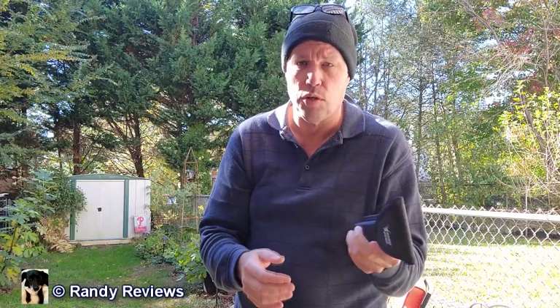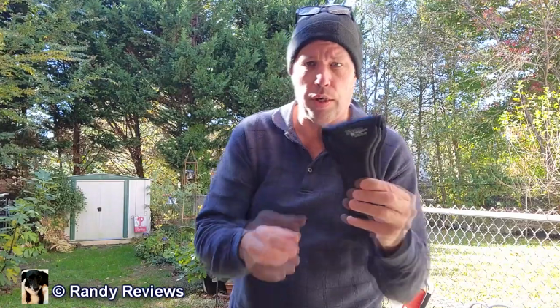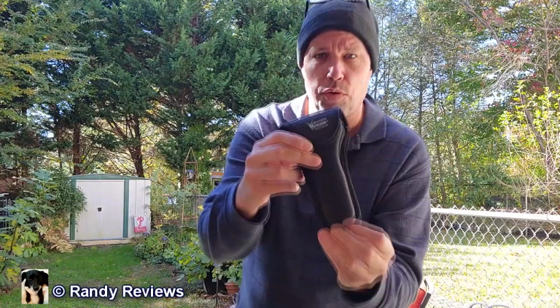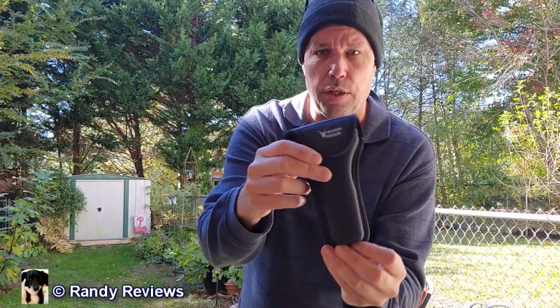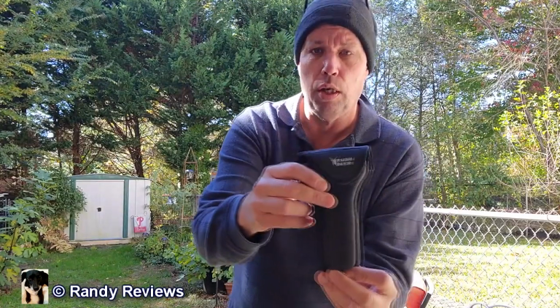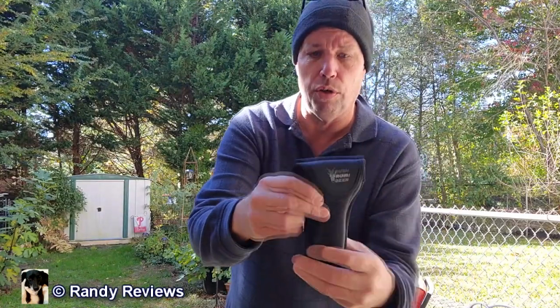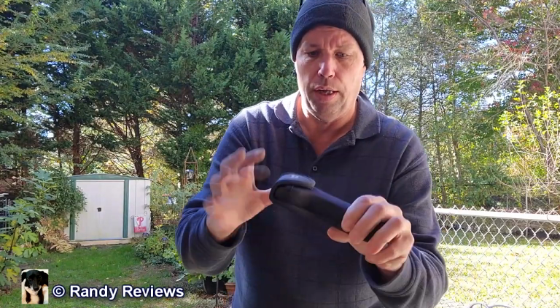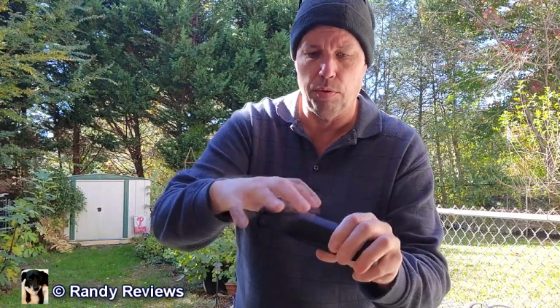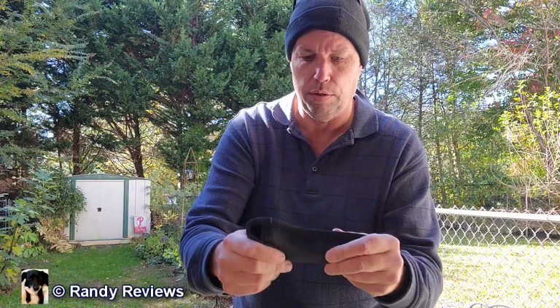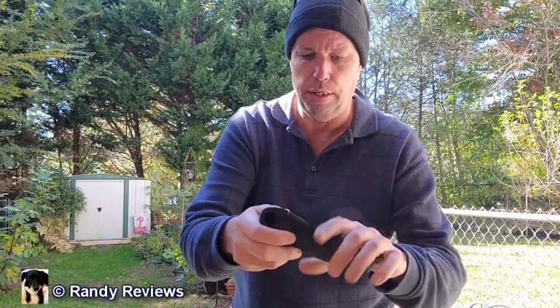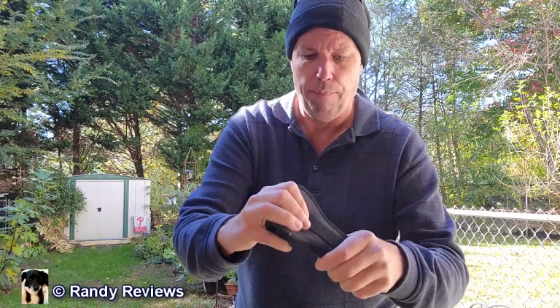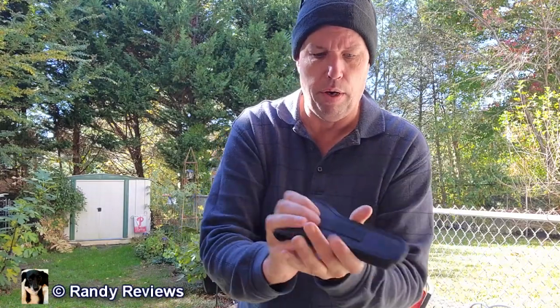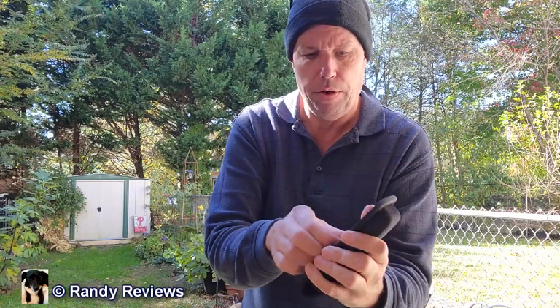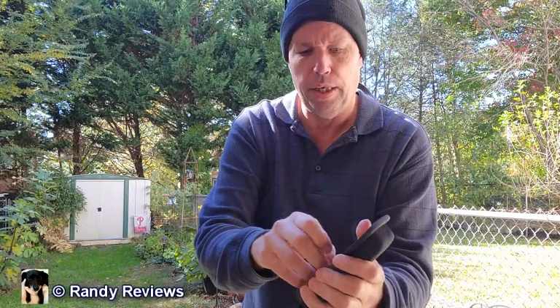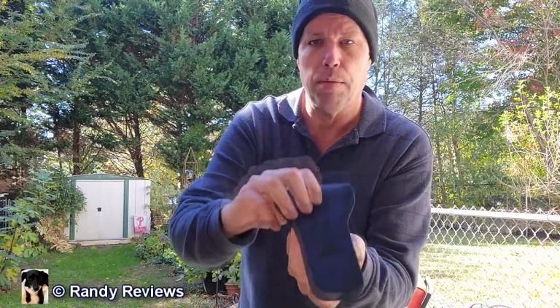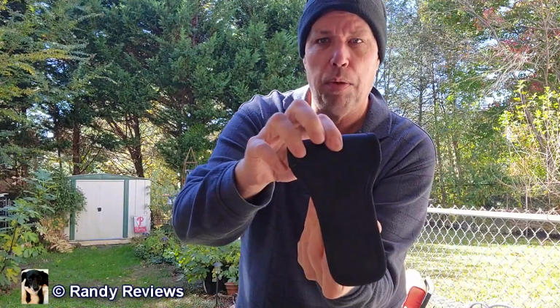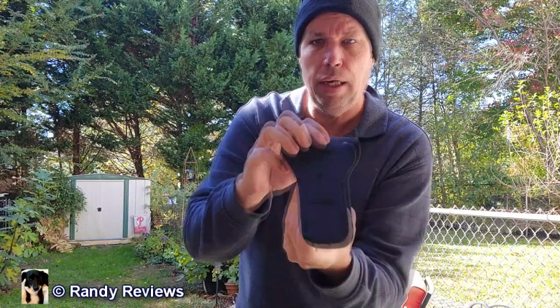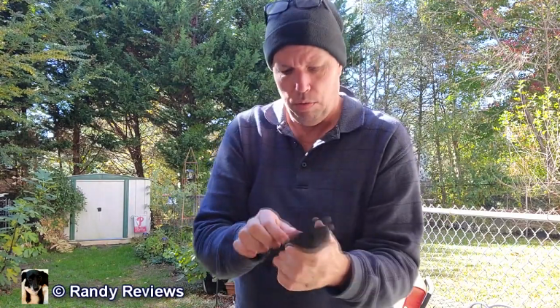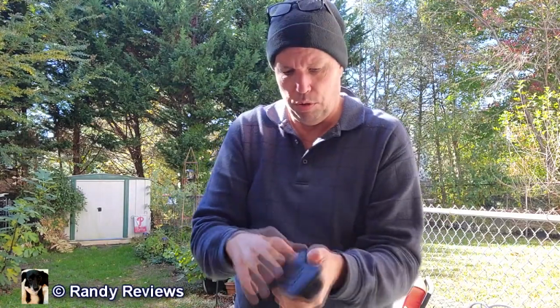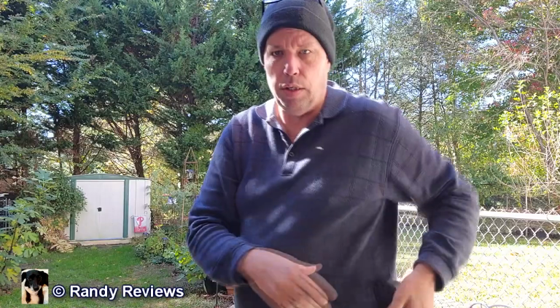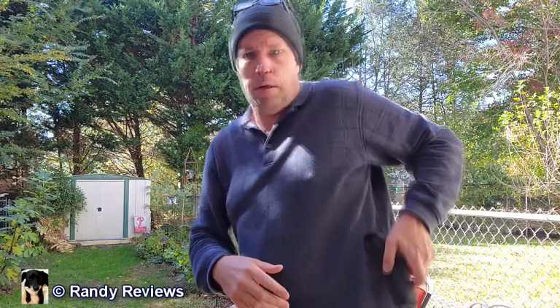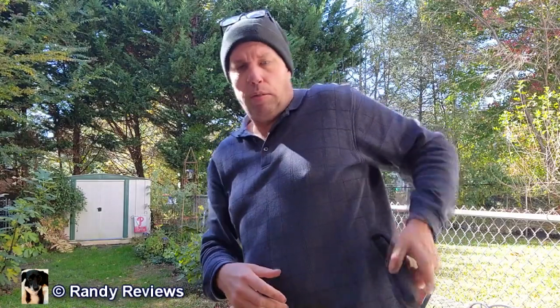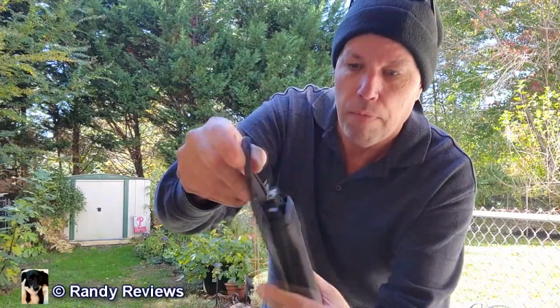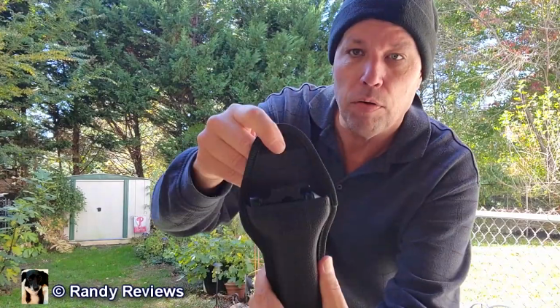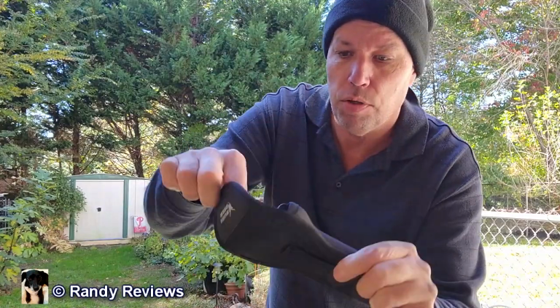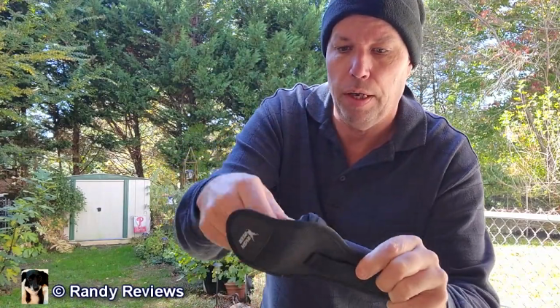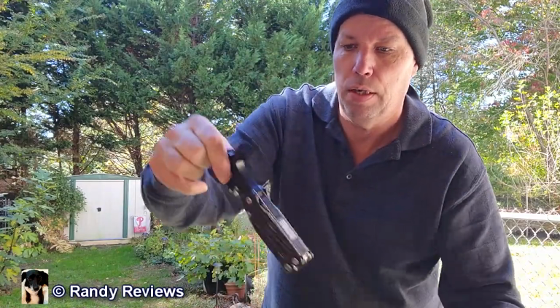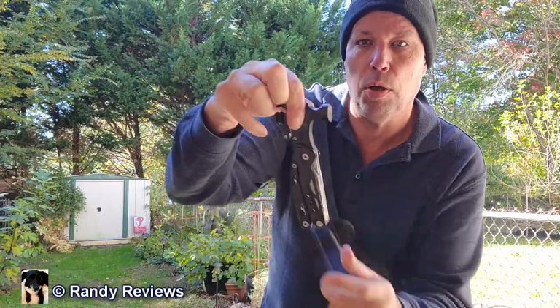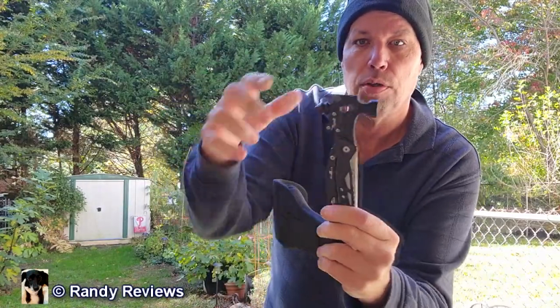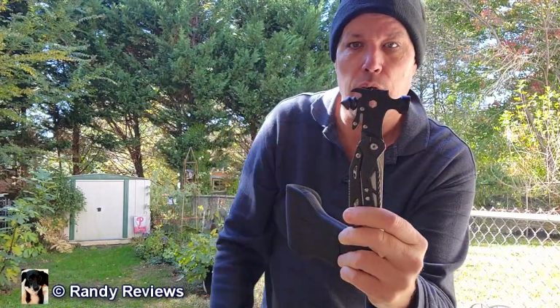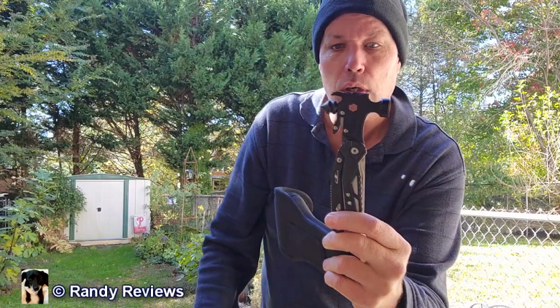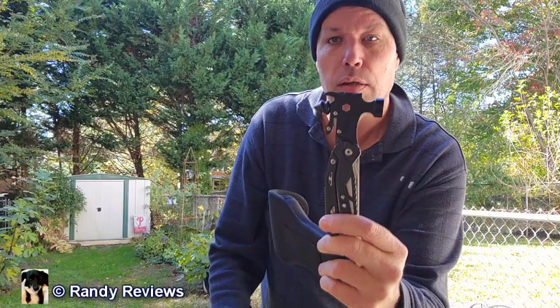It comes with a really nice holster — a really nice-looking case that feels great and is very sturdy. It has a belt loop on the back, which is what you want to strap it on your belt. Velcro comes off to reveal the multi-tool itself.